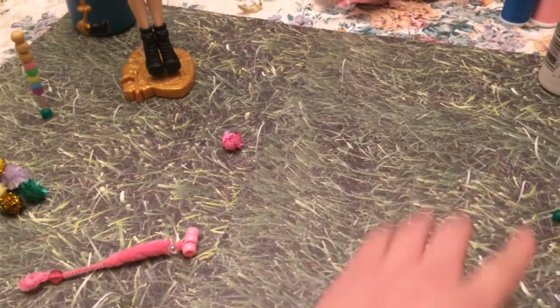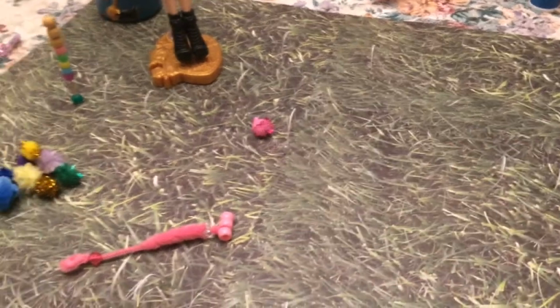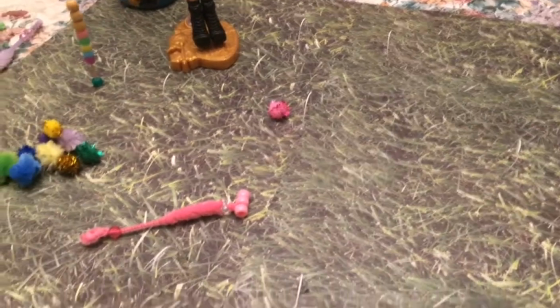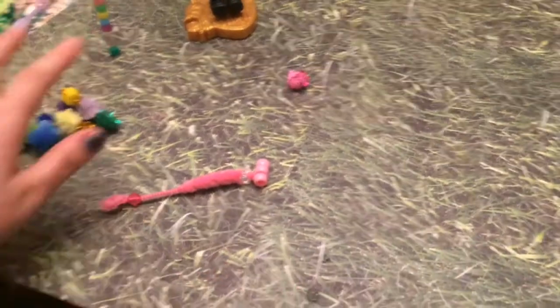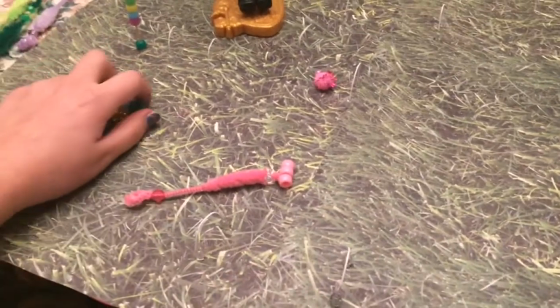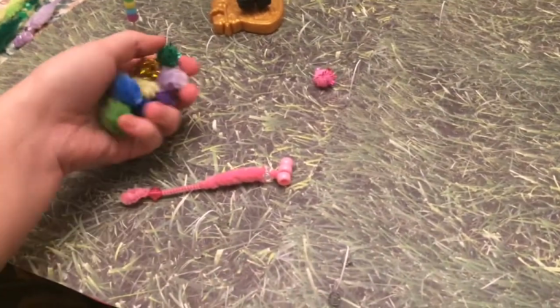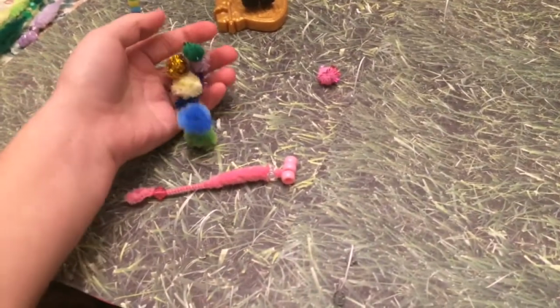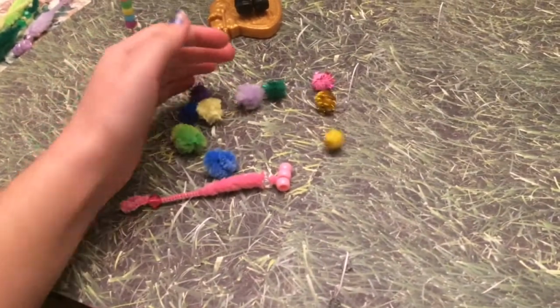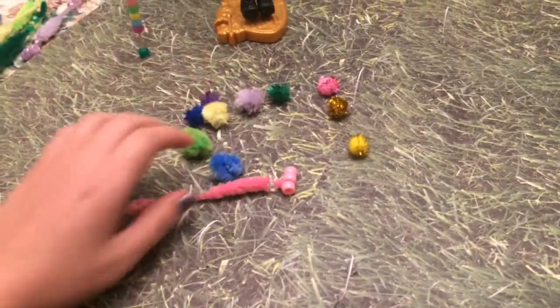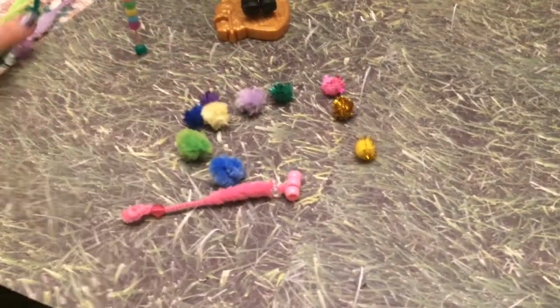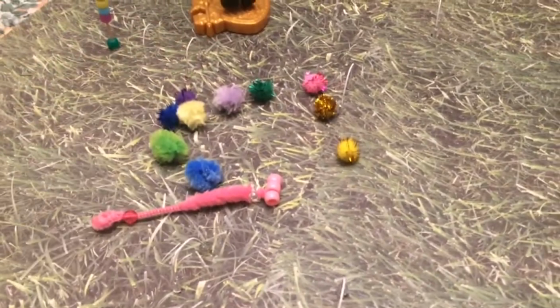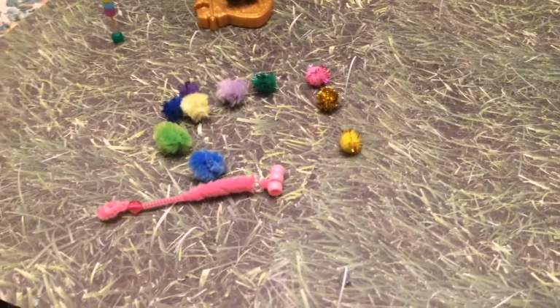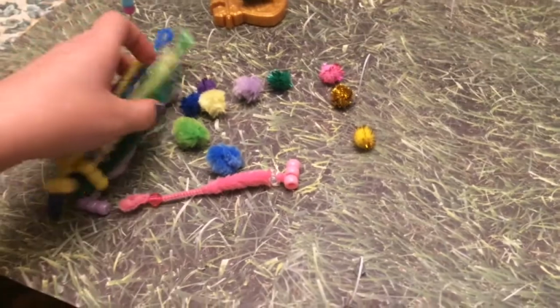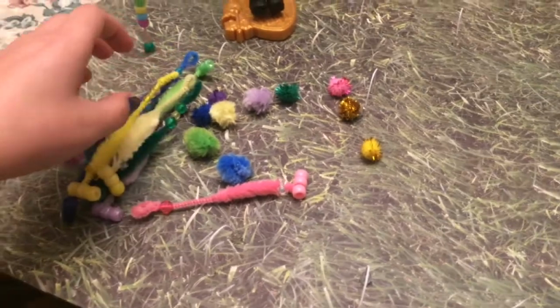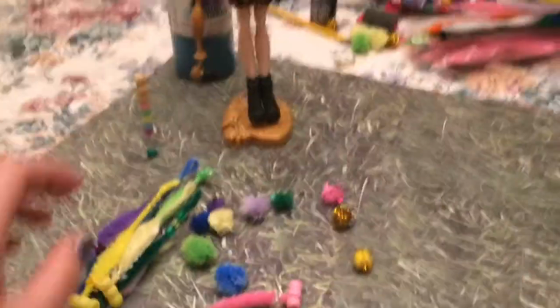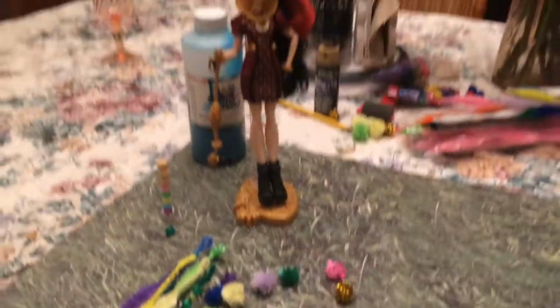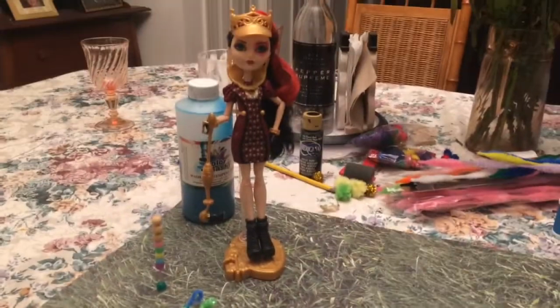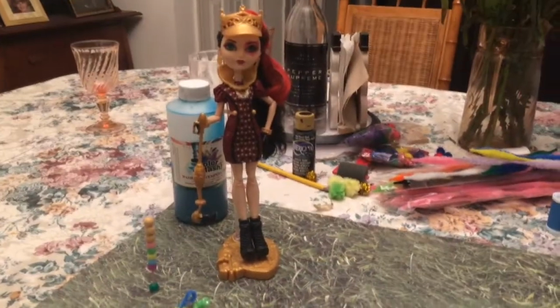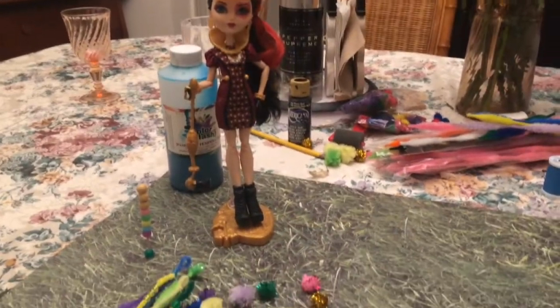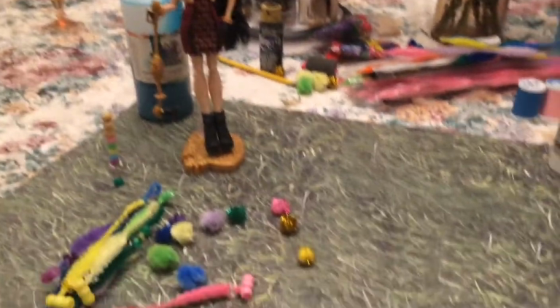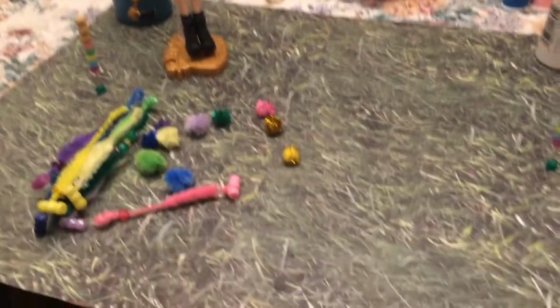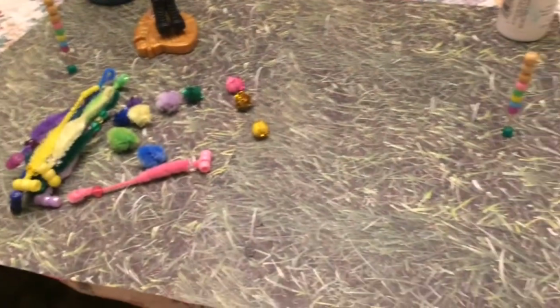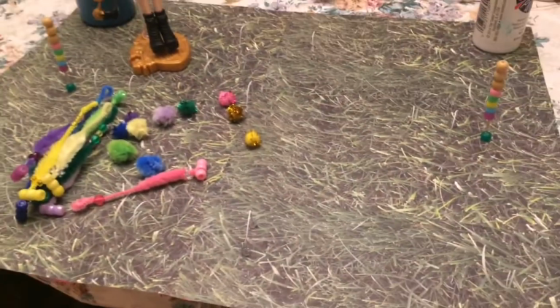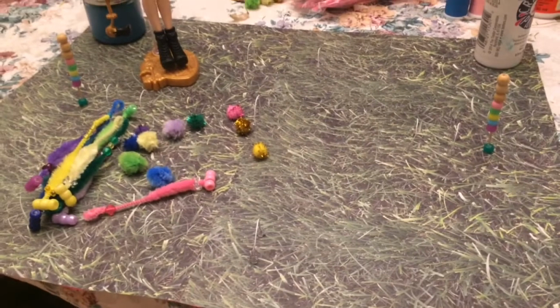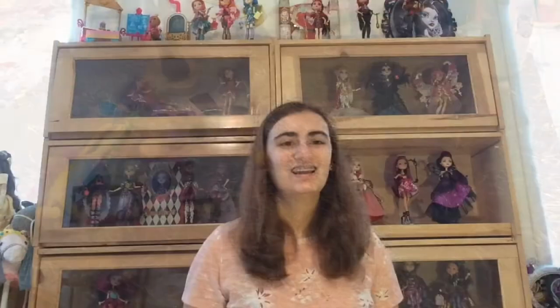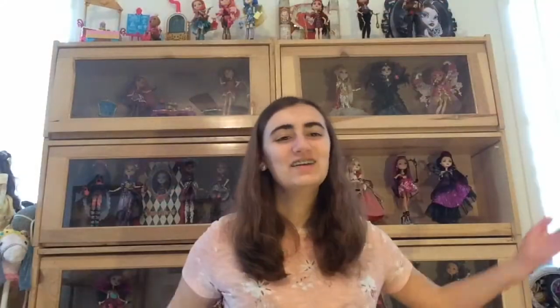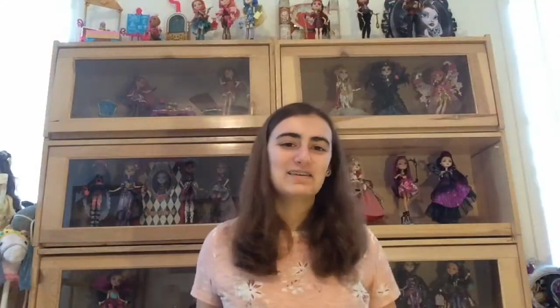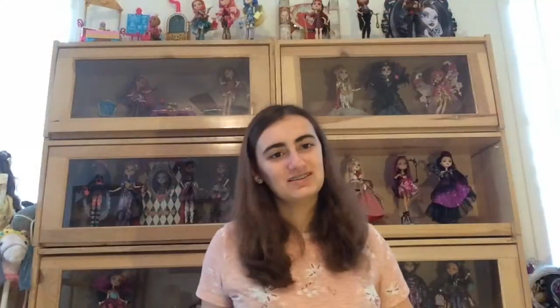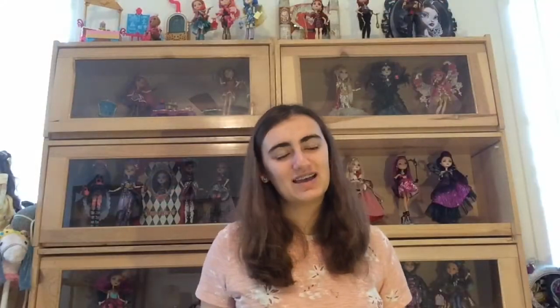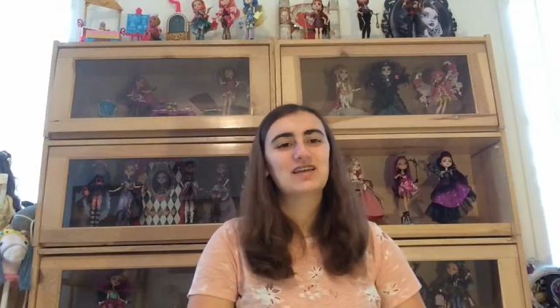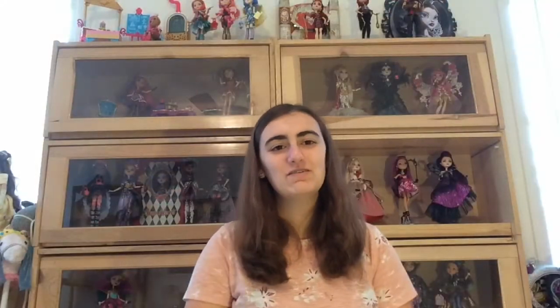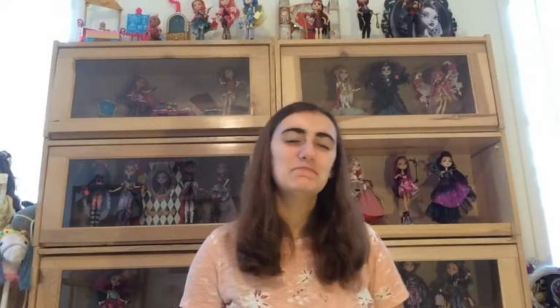I have all my little balls as well as all my mallets, and Lizzie is ready to play — tada! I hope you guys enjoyed that video.